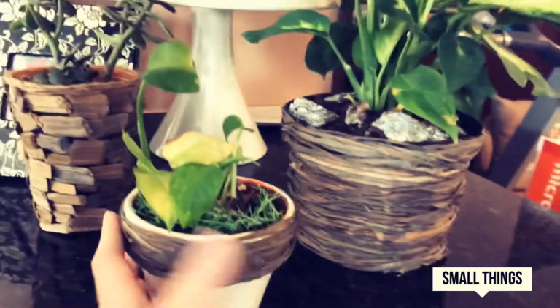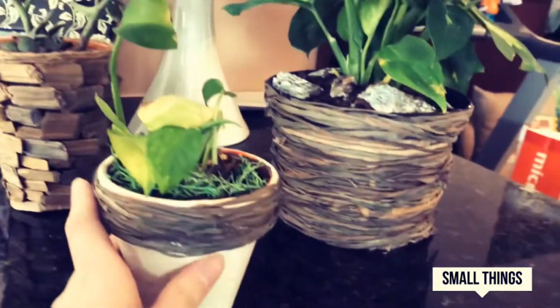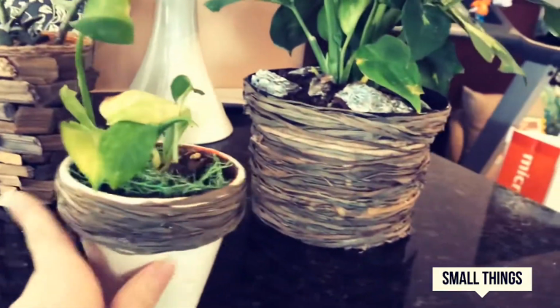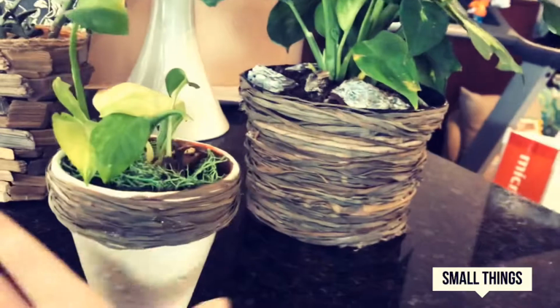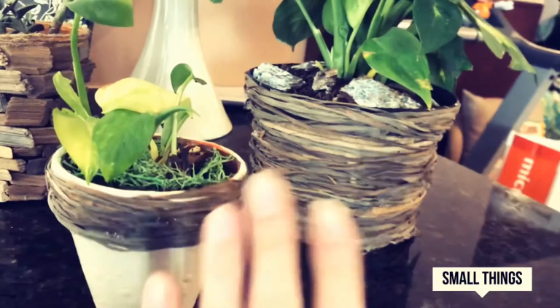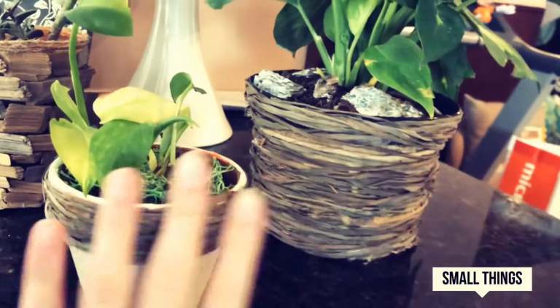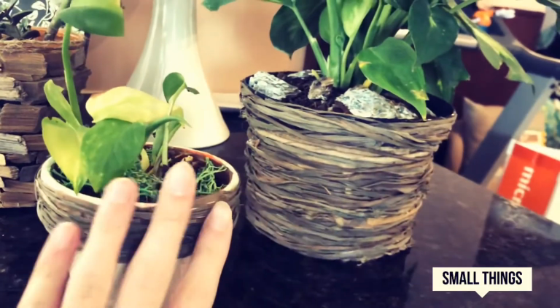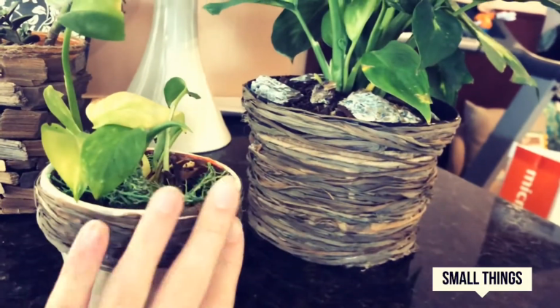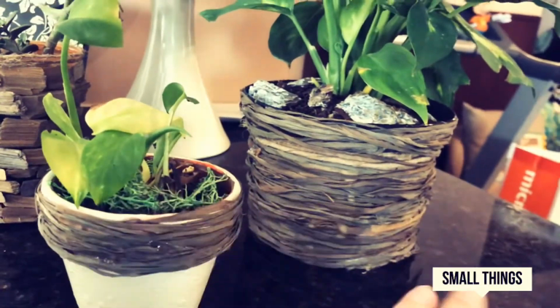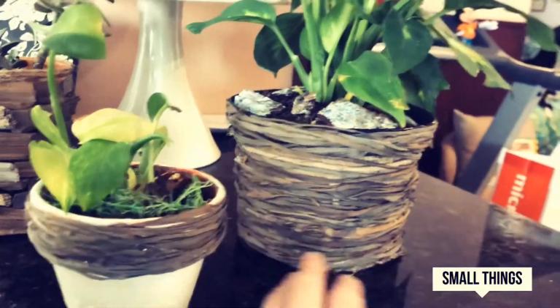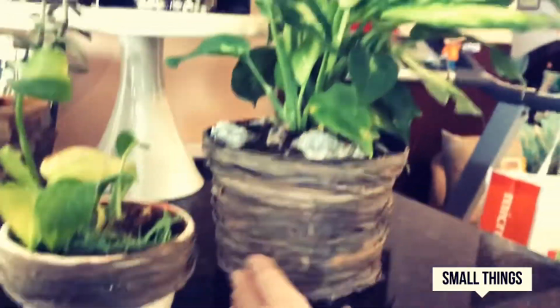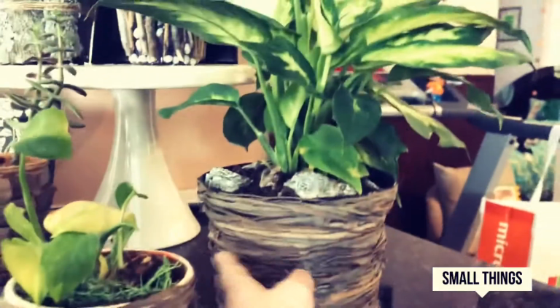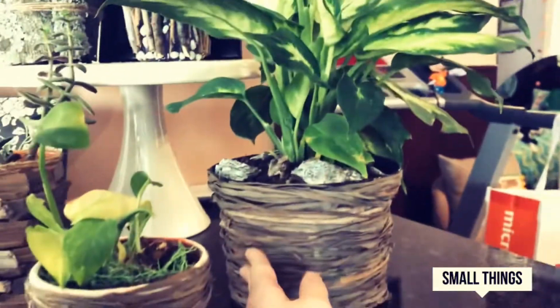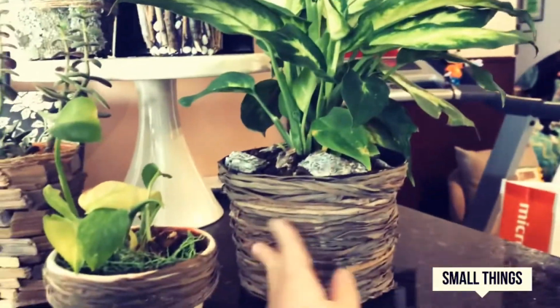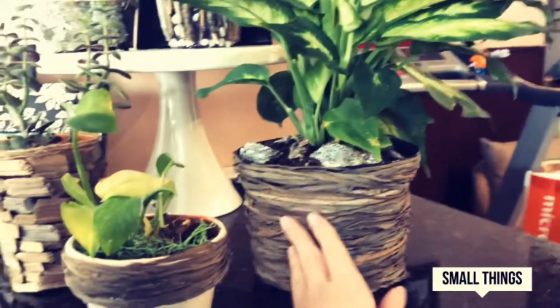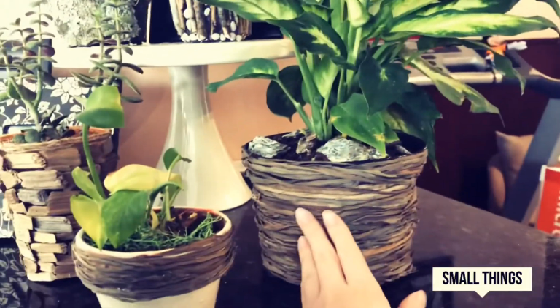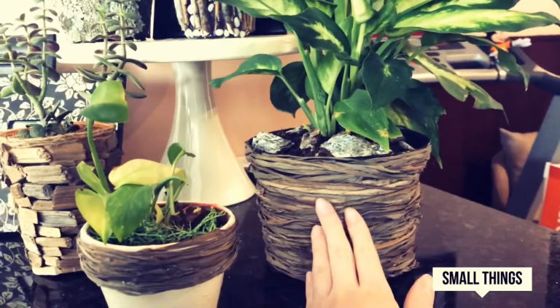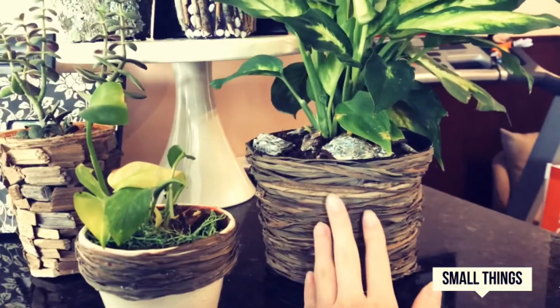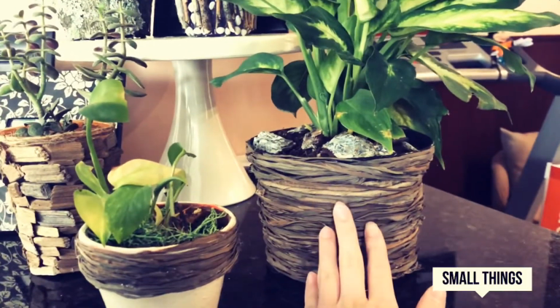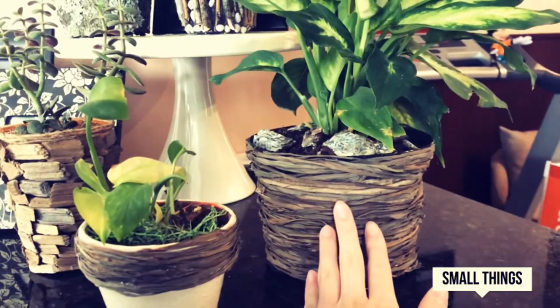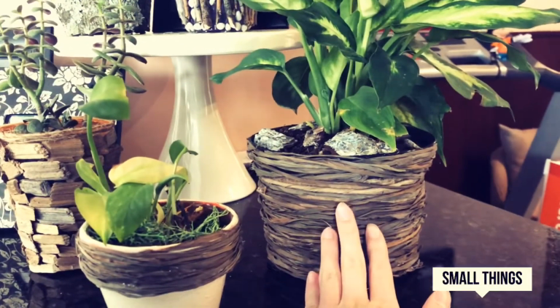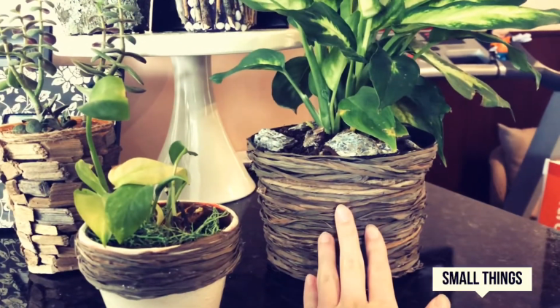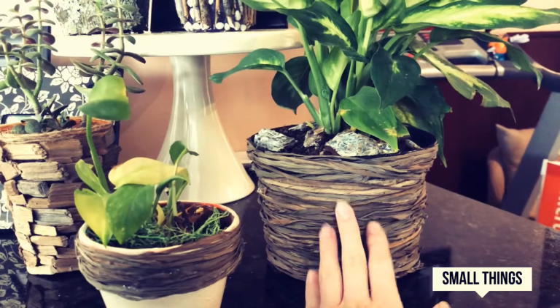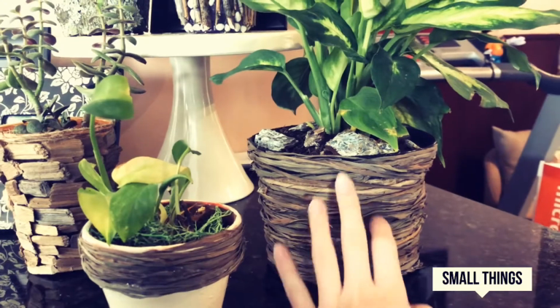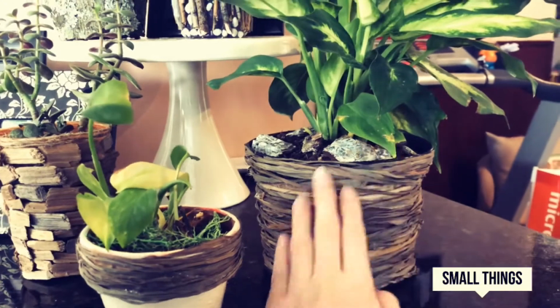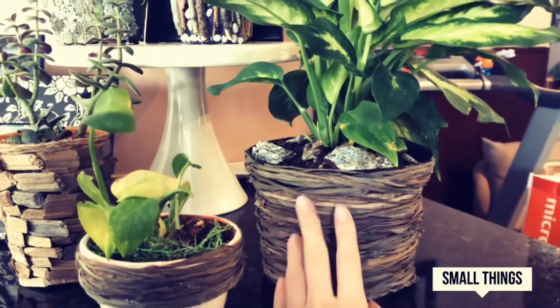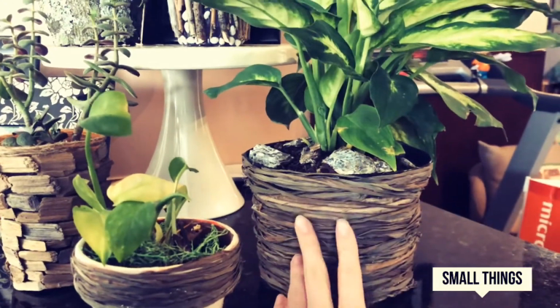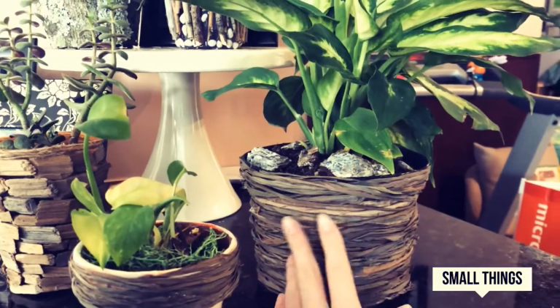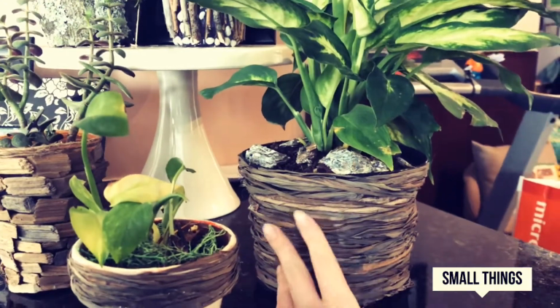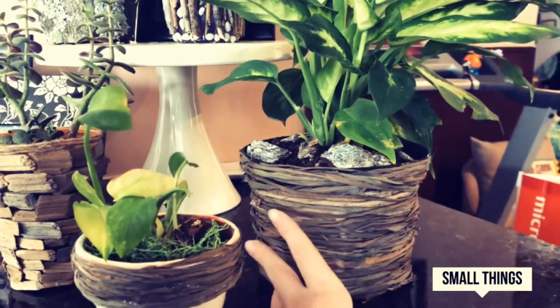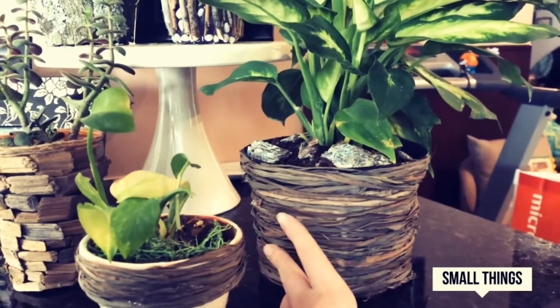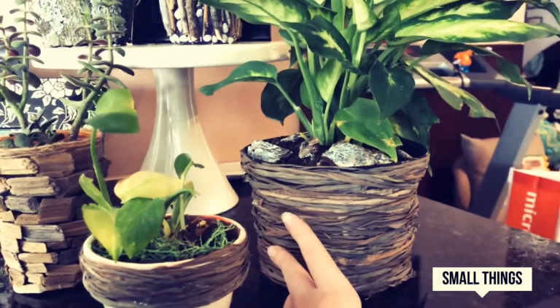If you don't like that style, we have another one. It's basically the same thing but you just wrap the whole thing around. This is used with the same vase that came with the plant.